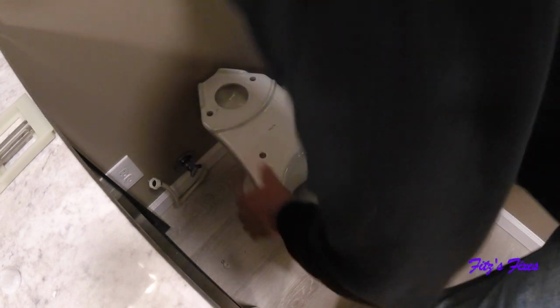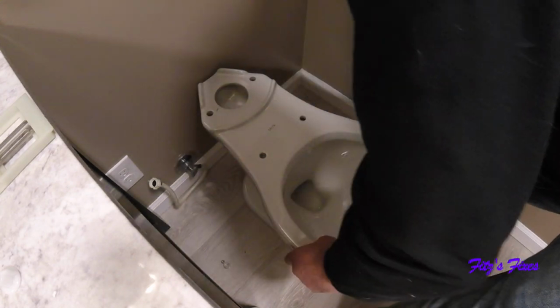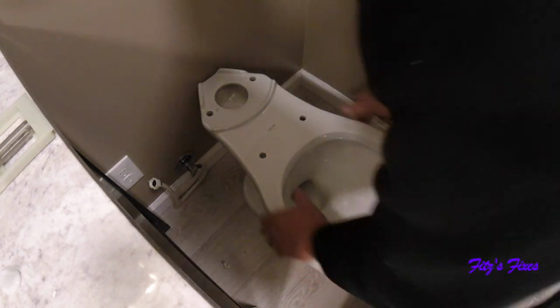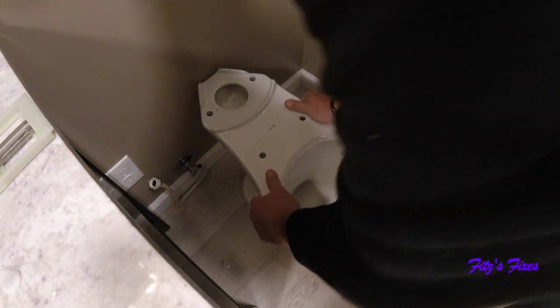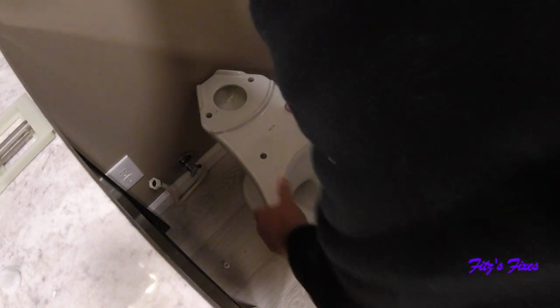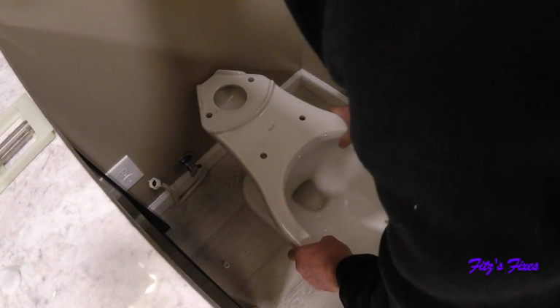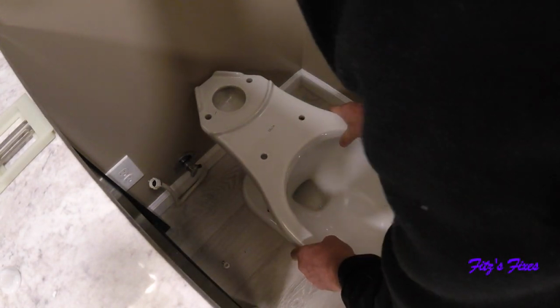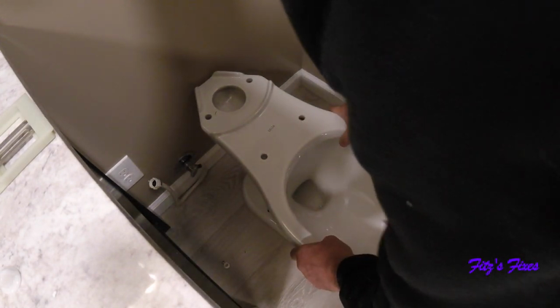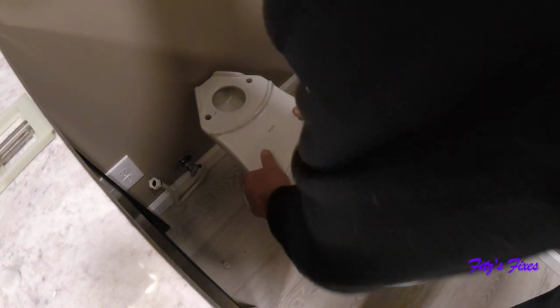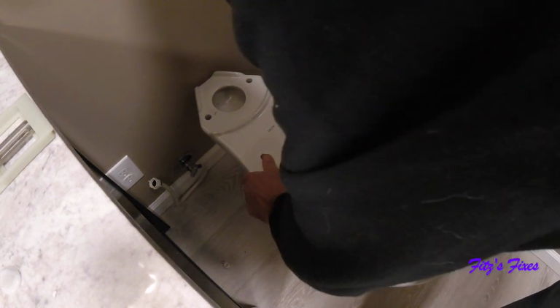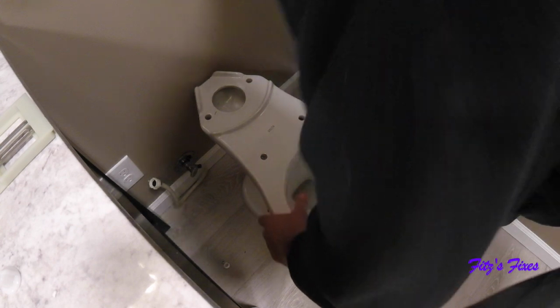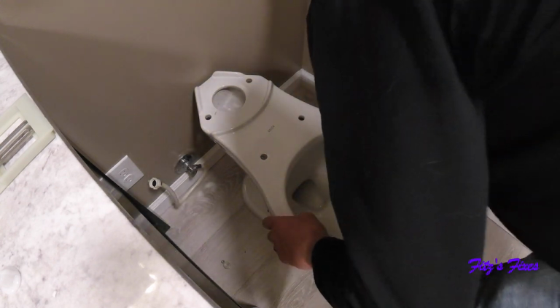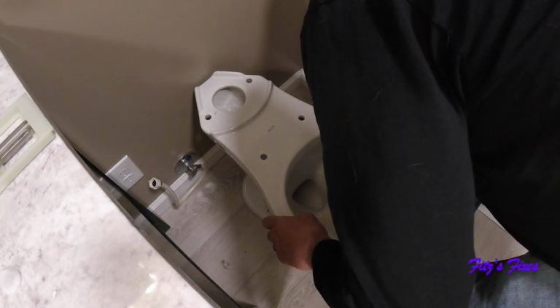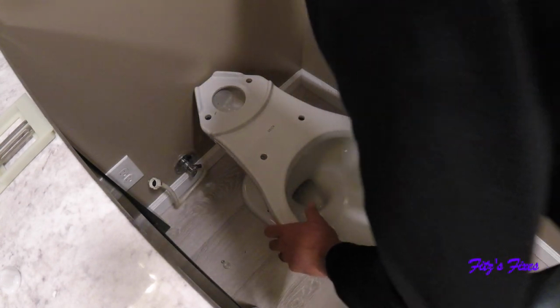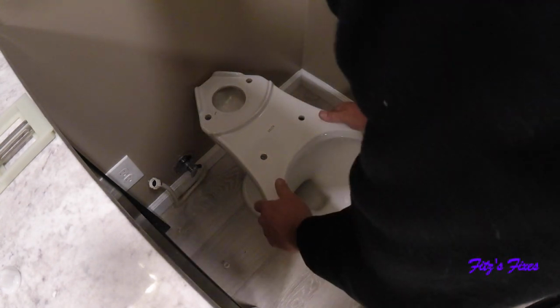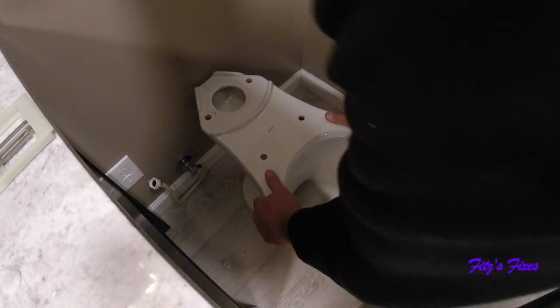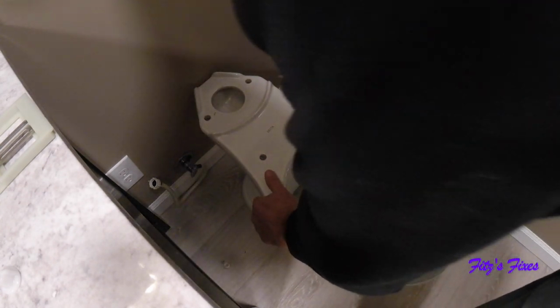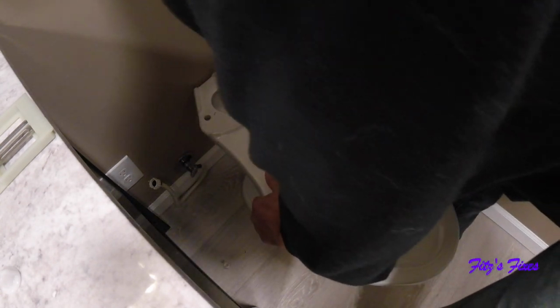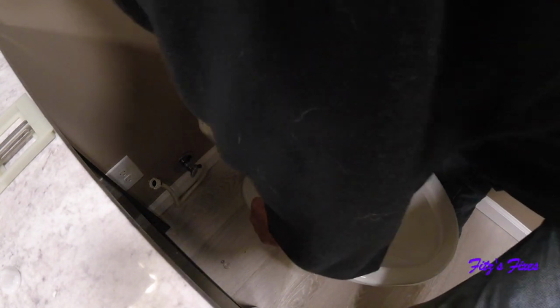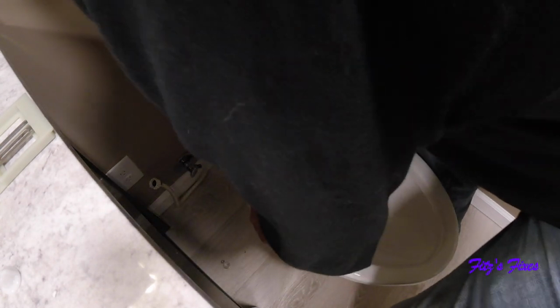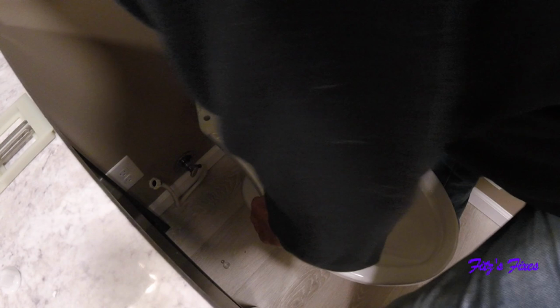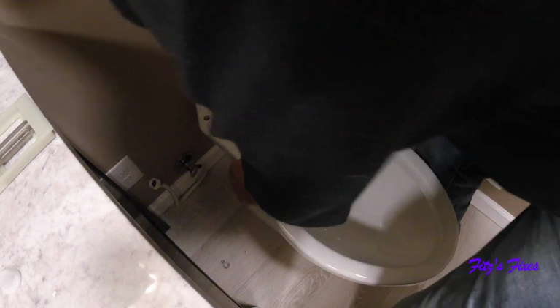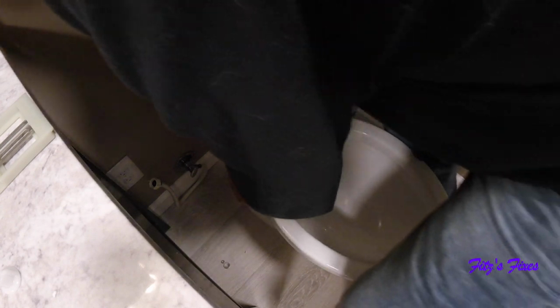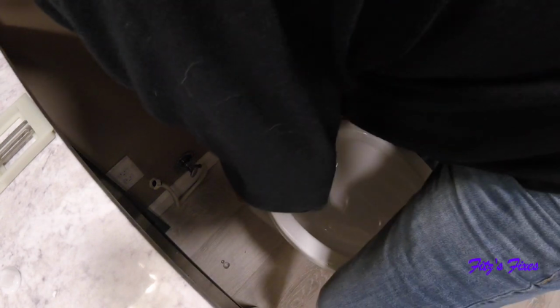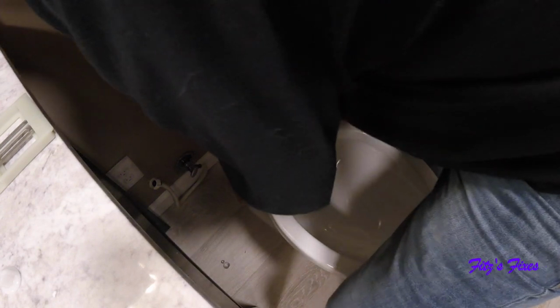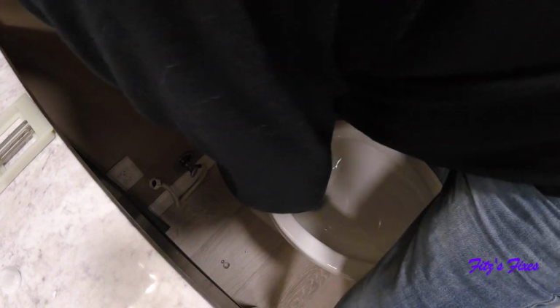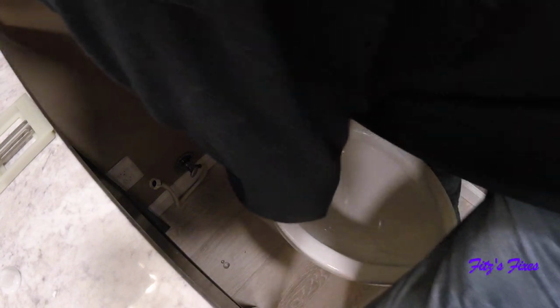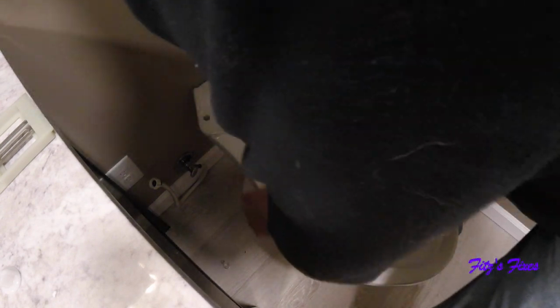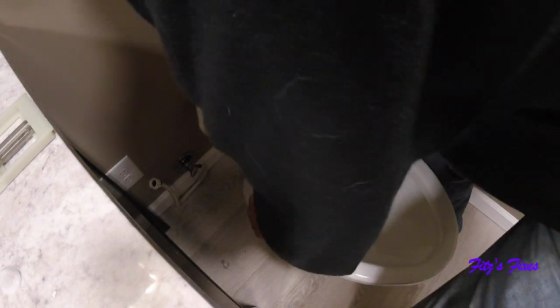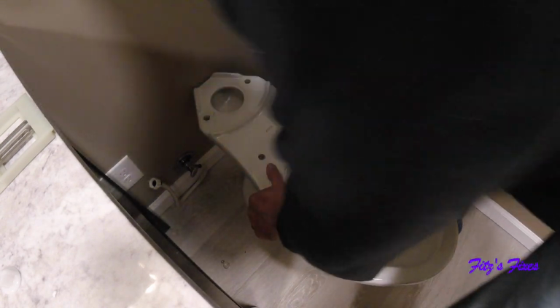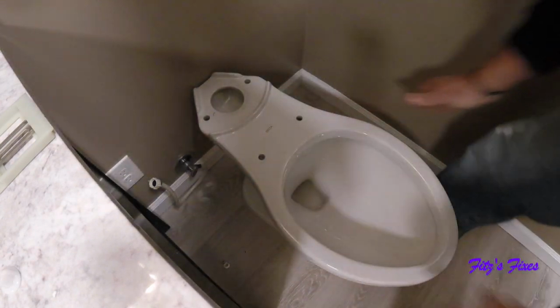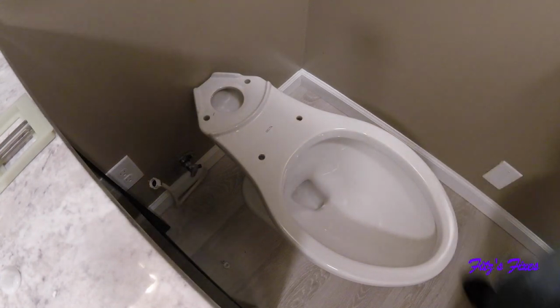All right, so now the wax ring is down. Get your toilet straight where you want it and then just kind of smash it down on that wax ring like that.